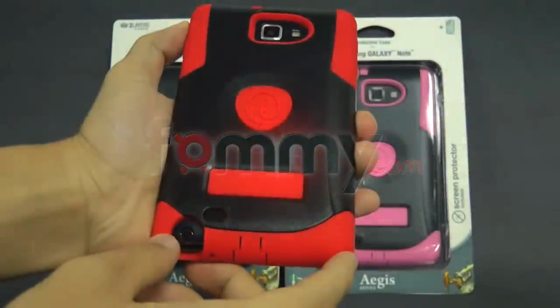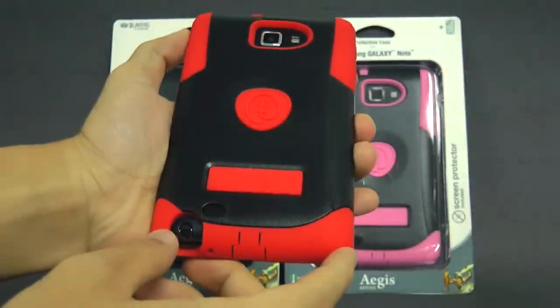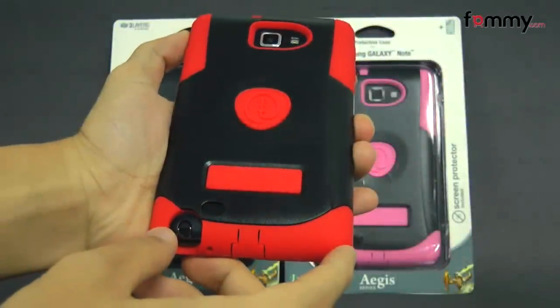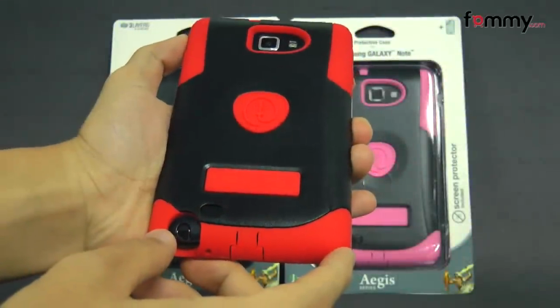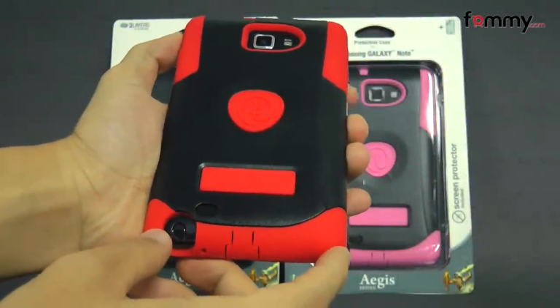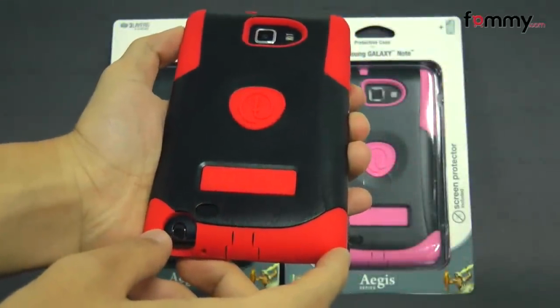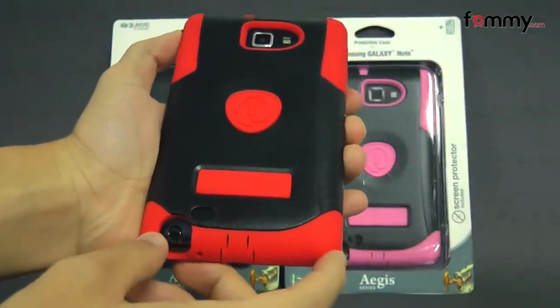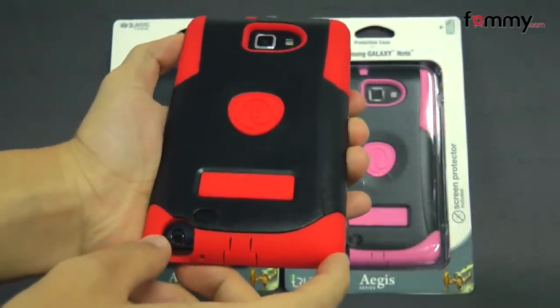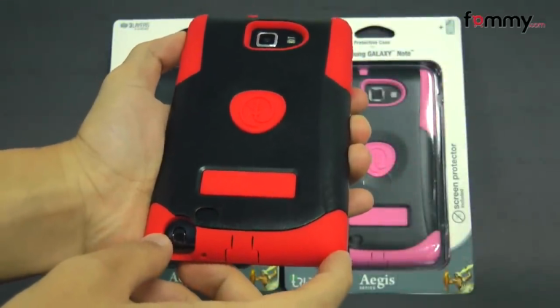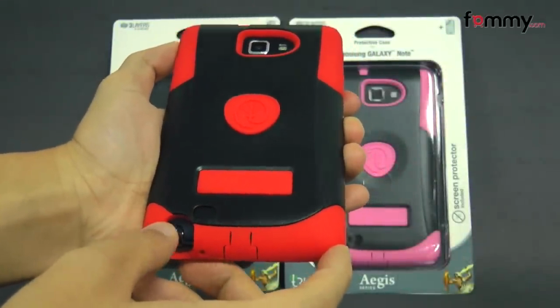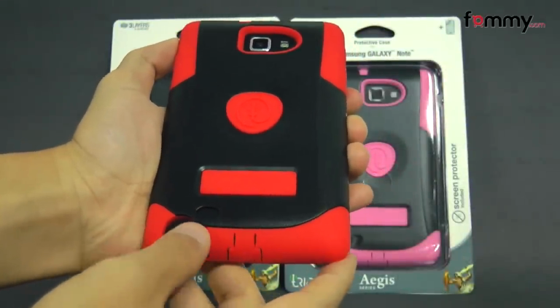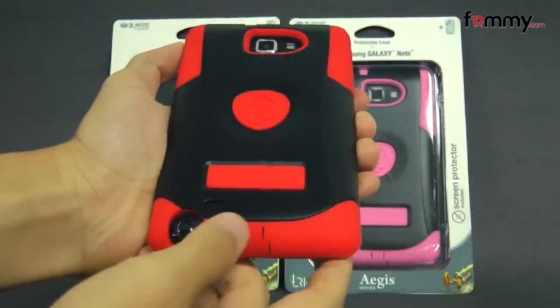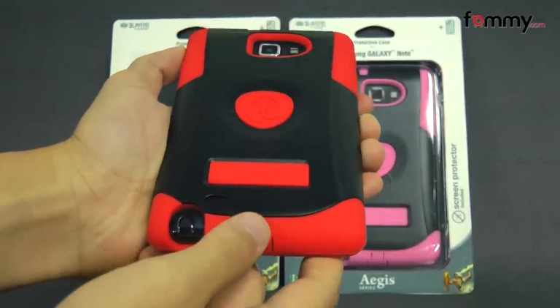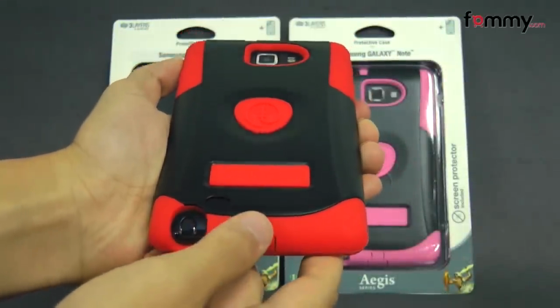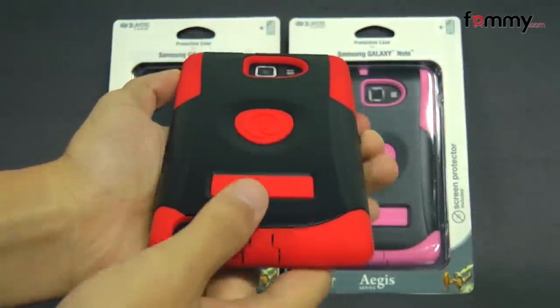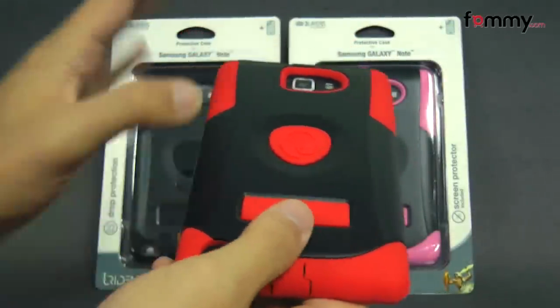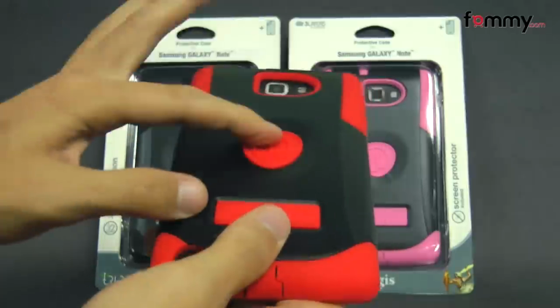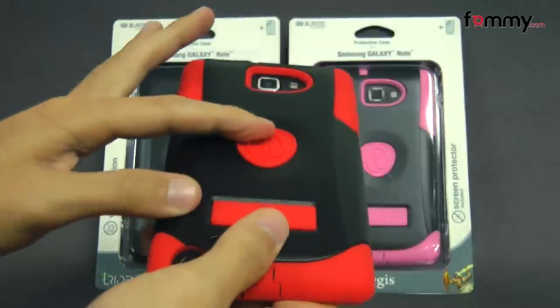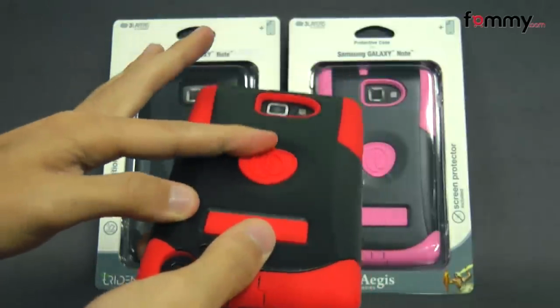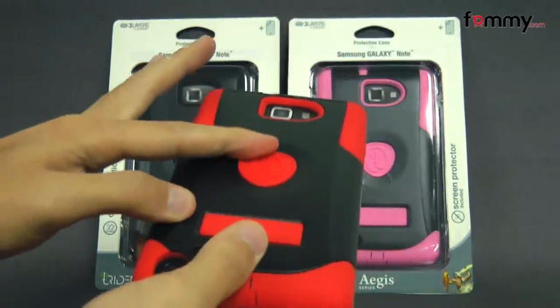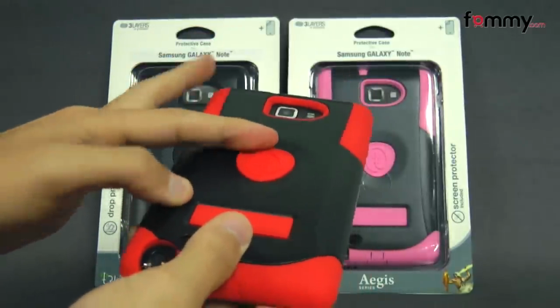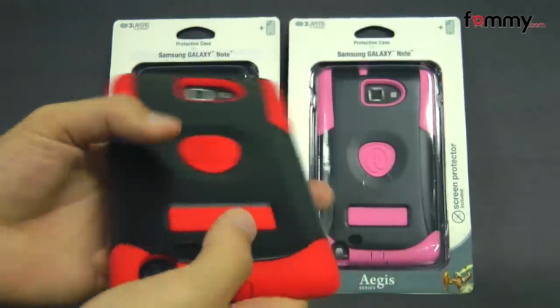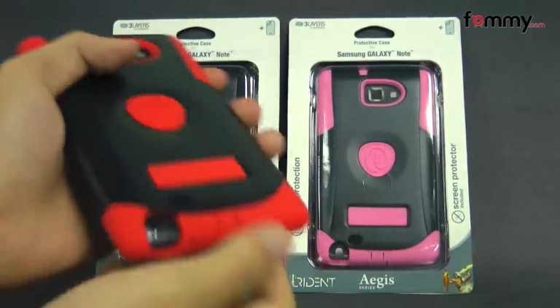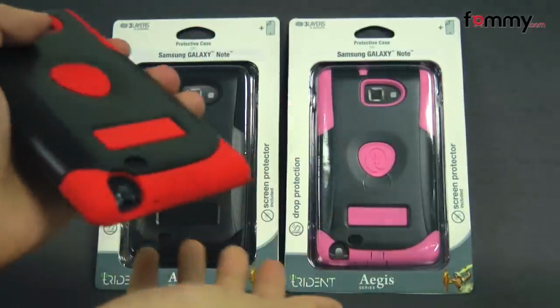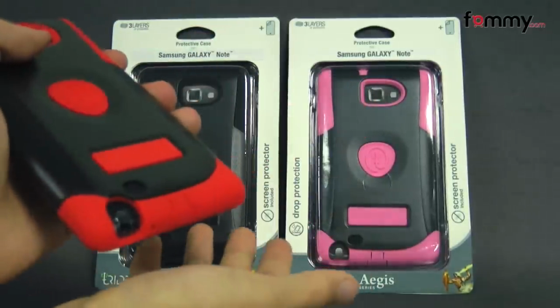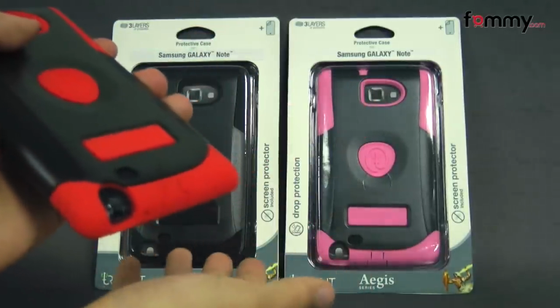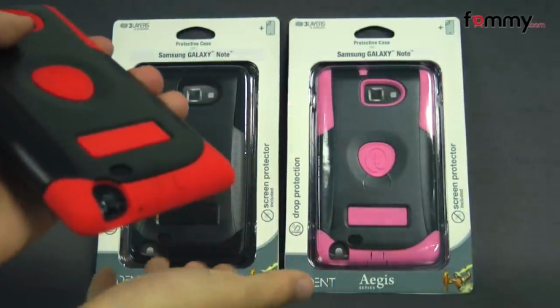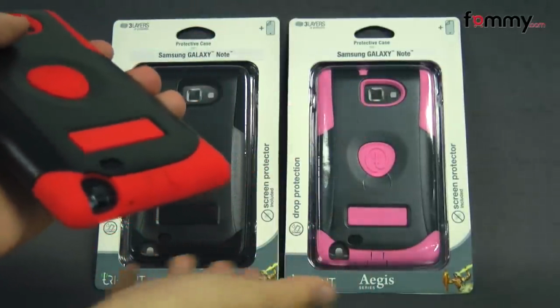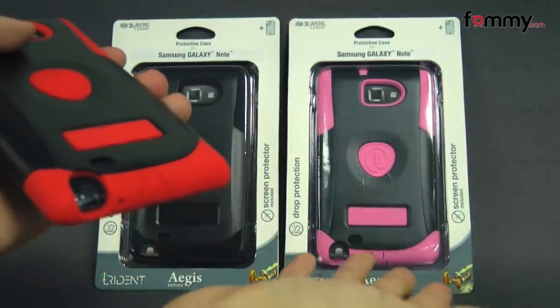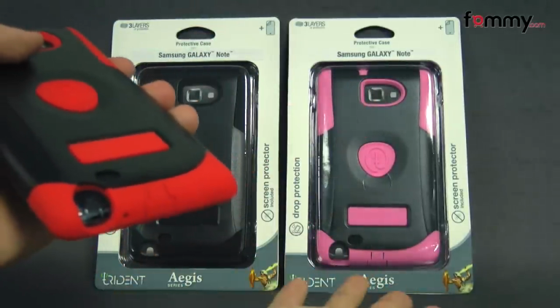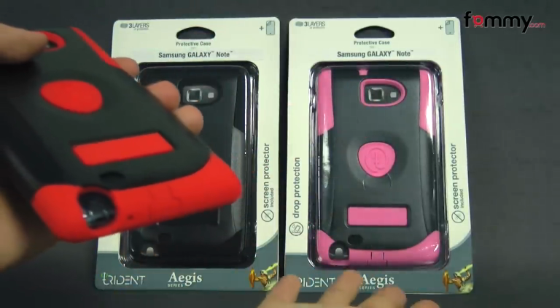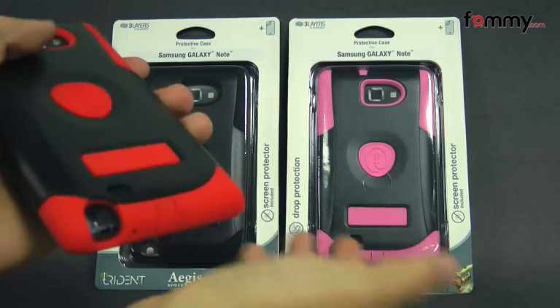Hey guys, Nick with FAMI here and today we're taking a look at the Trident Aegis for the Samsung Galaxy Note. This is the red and black version and it's also available in black and pink as well.